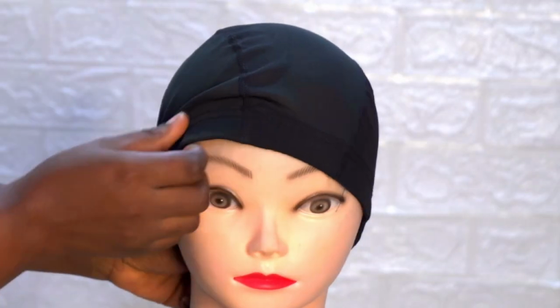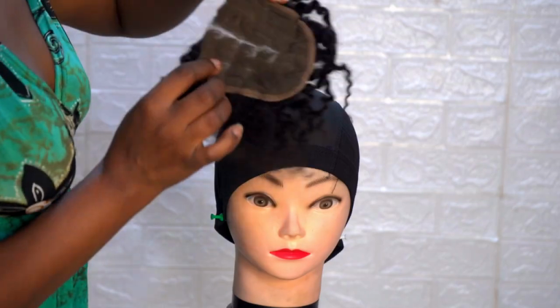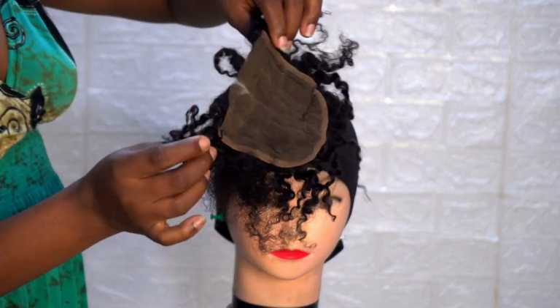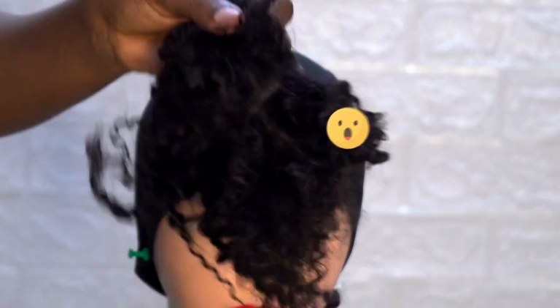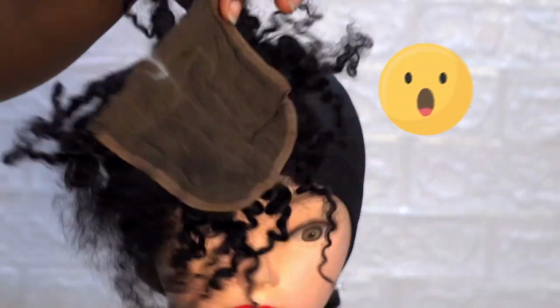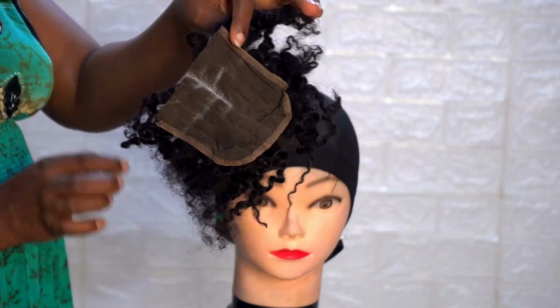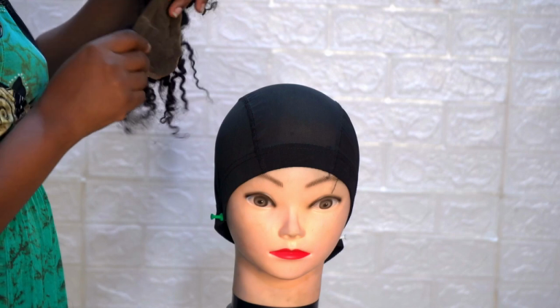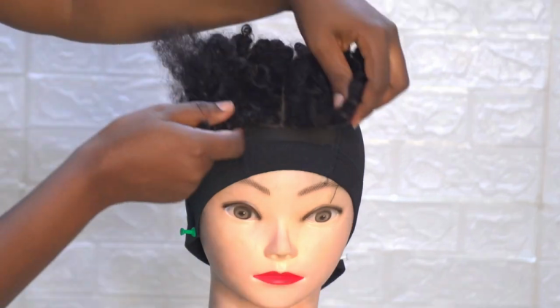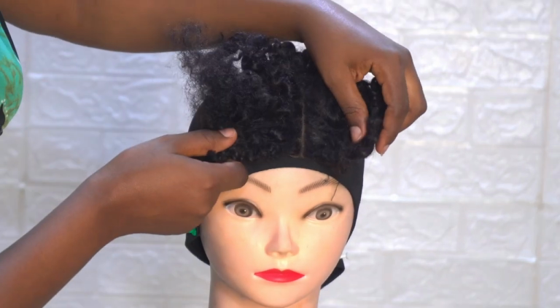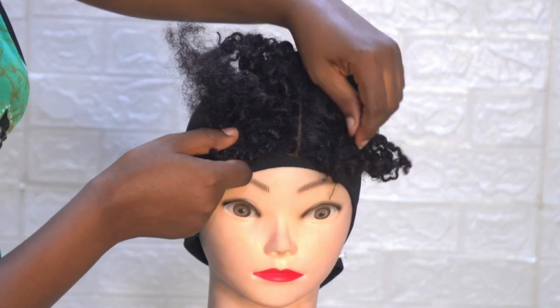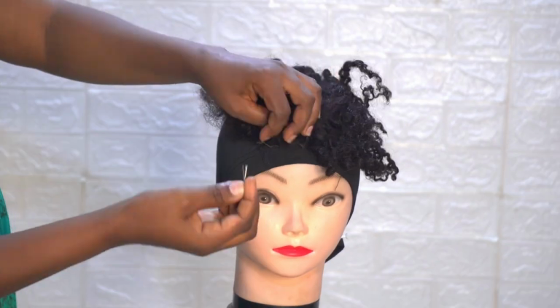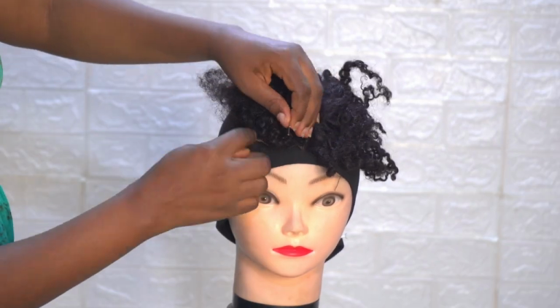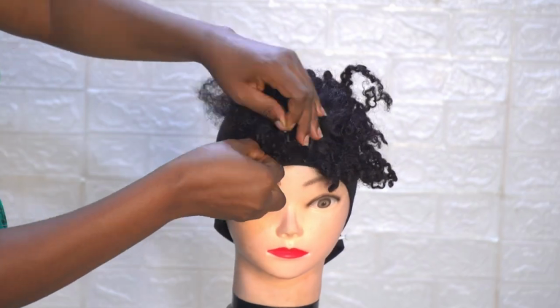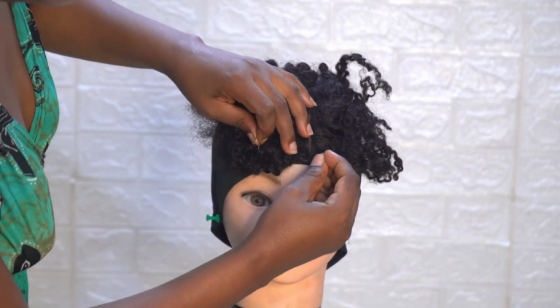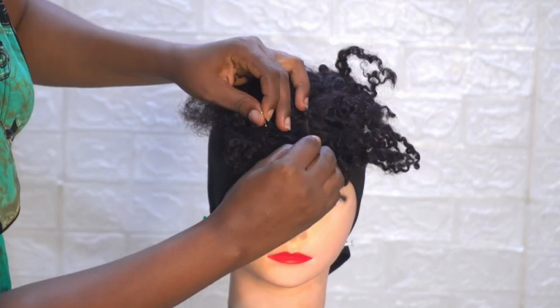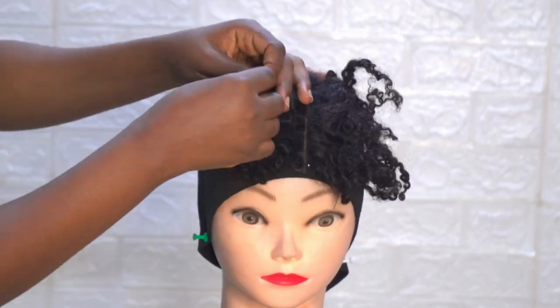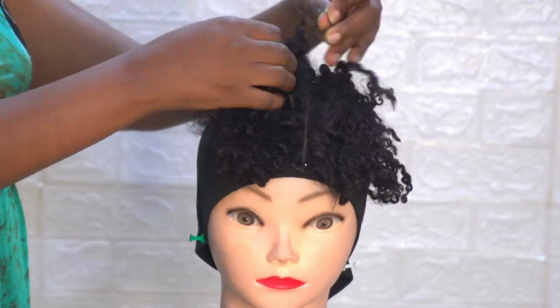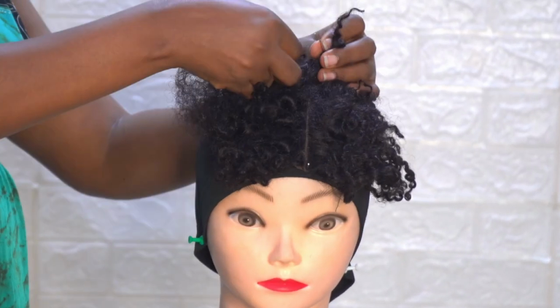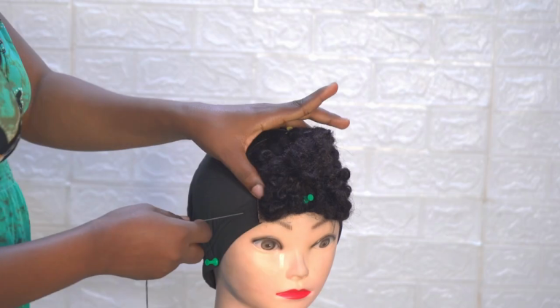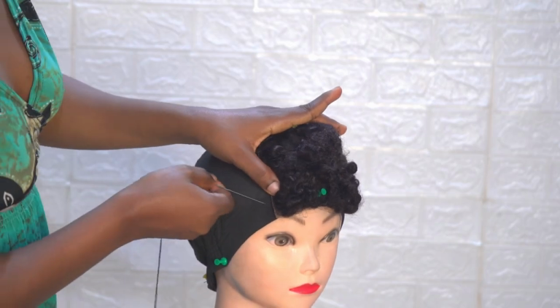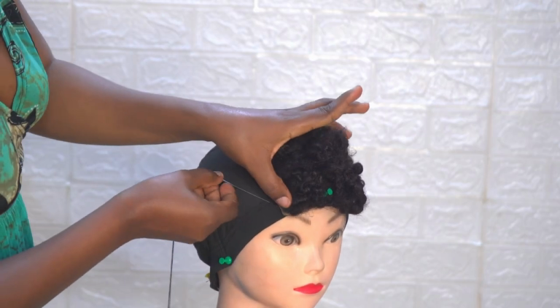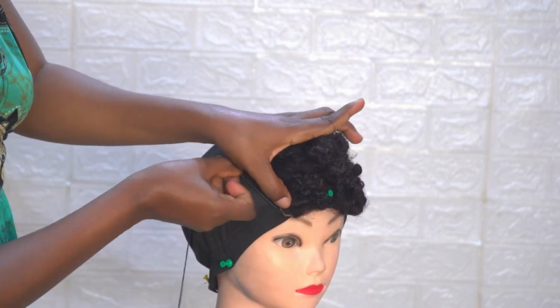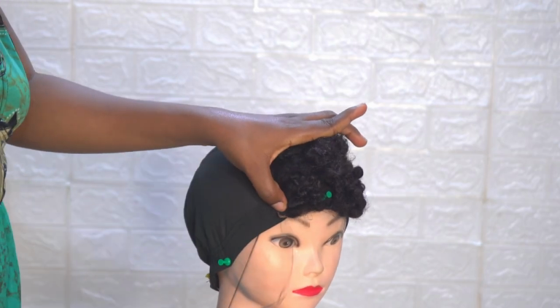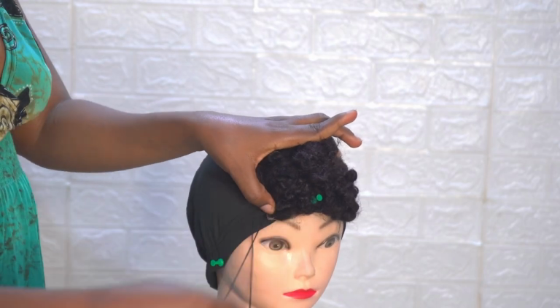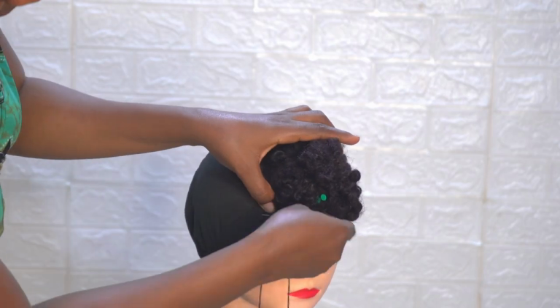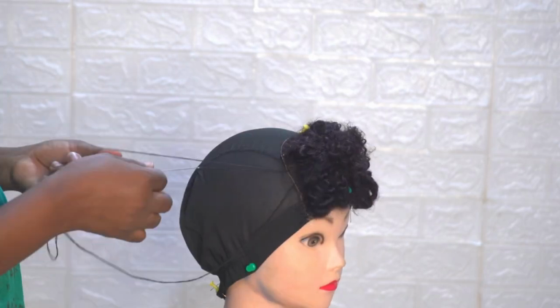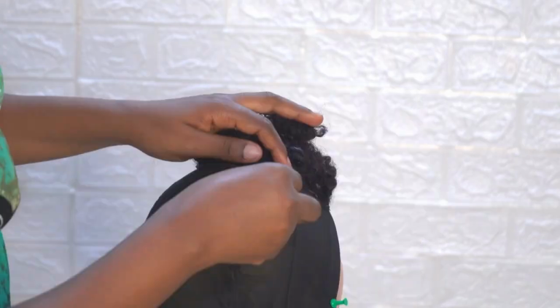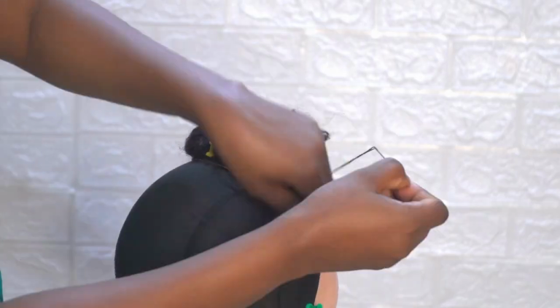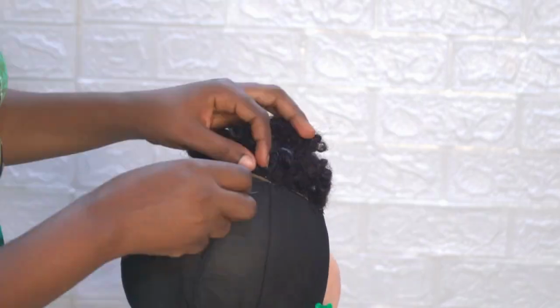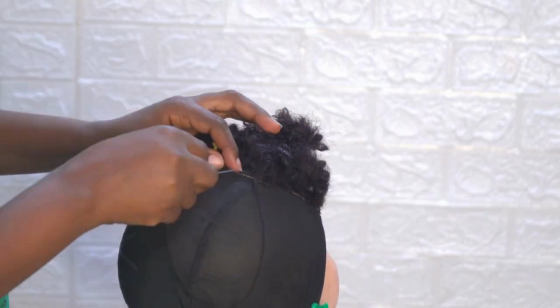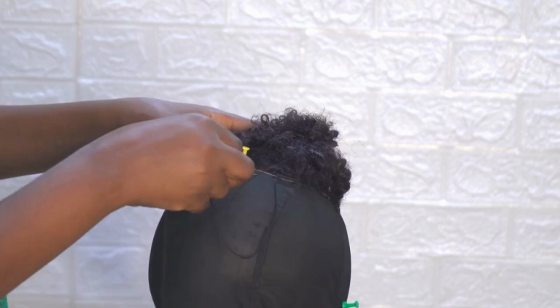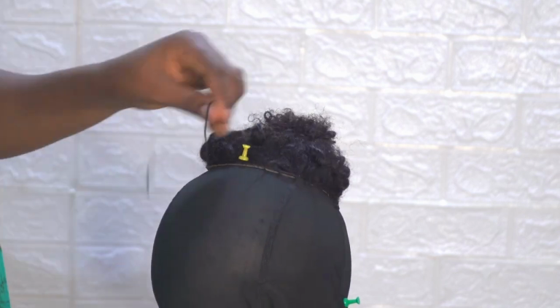This is my closure. Oh my god, this closure has seen better days. So this is how I'm going to sew it onto the wig cap. I'm going to sew around until you get to the end of the closure.